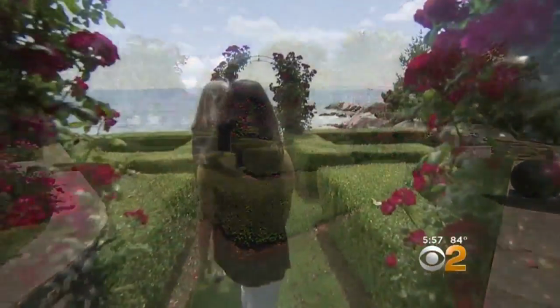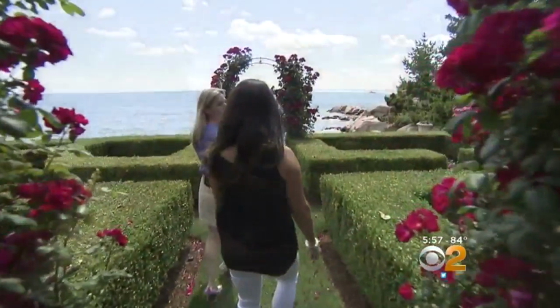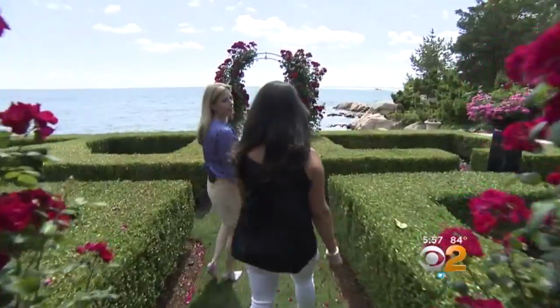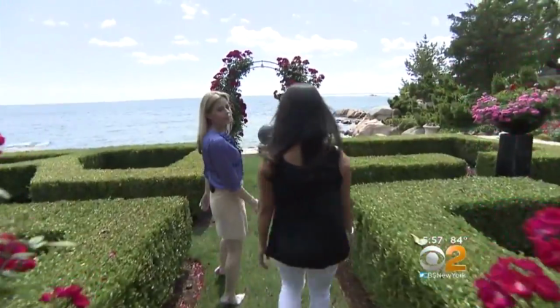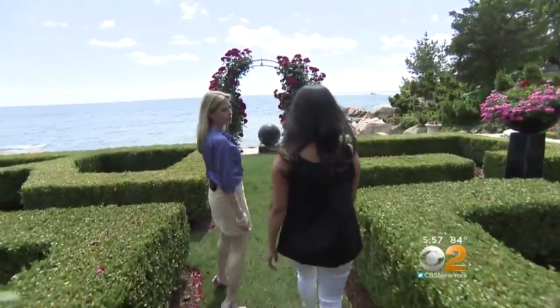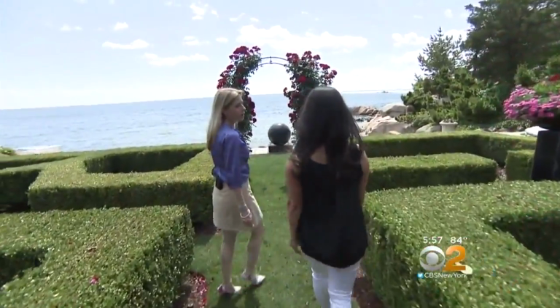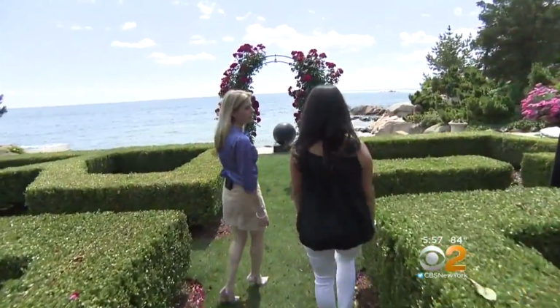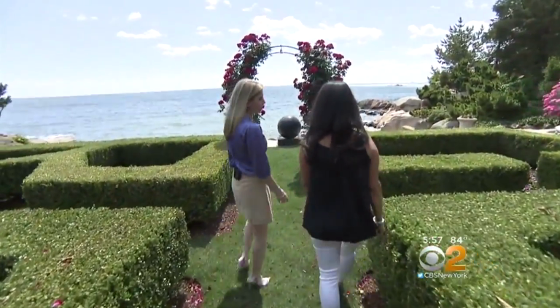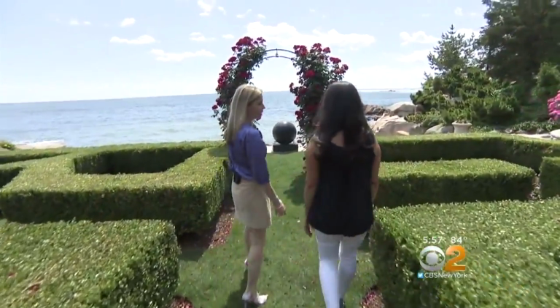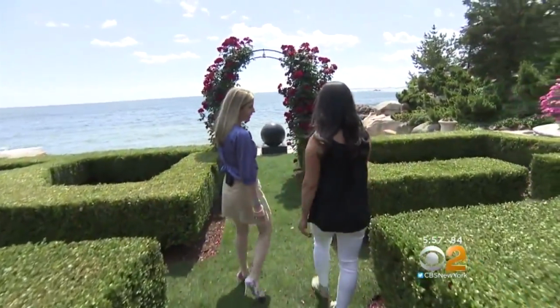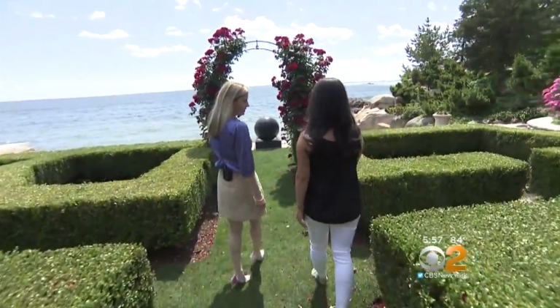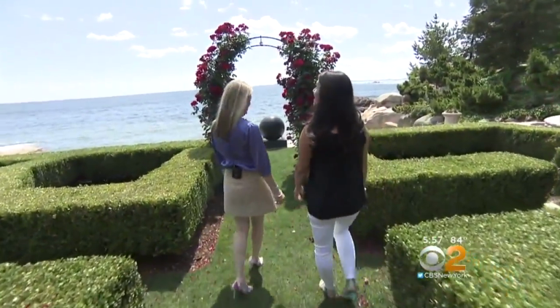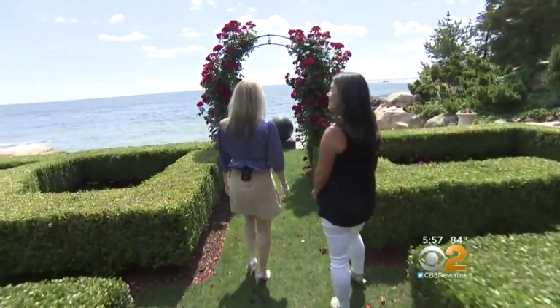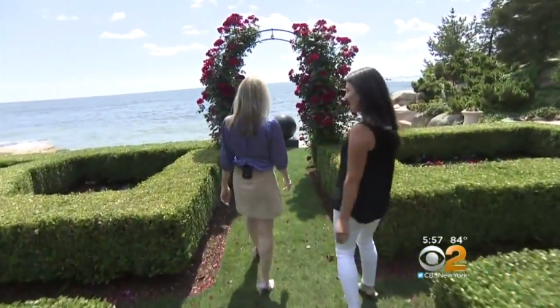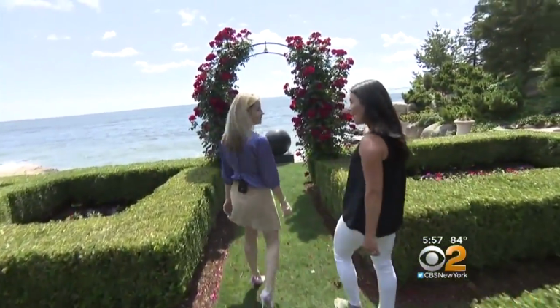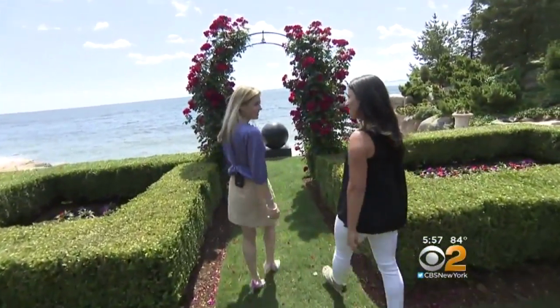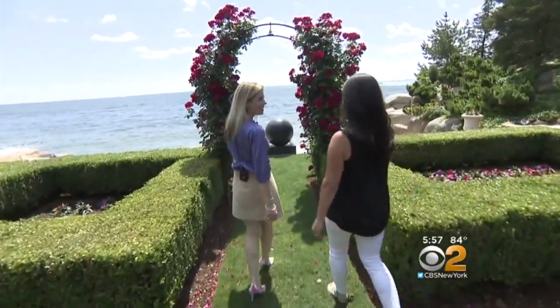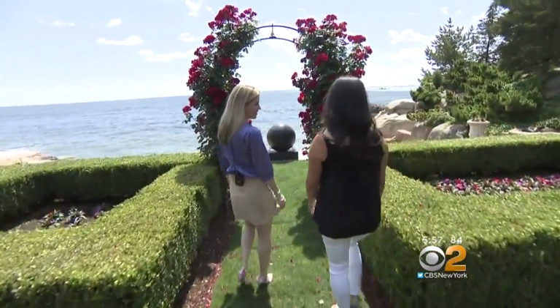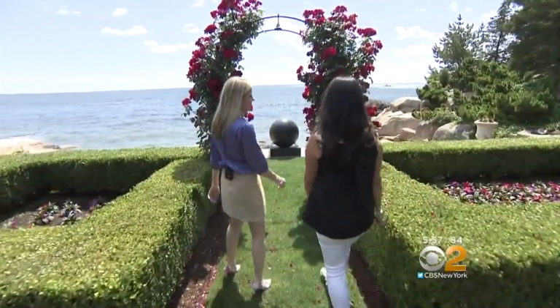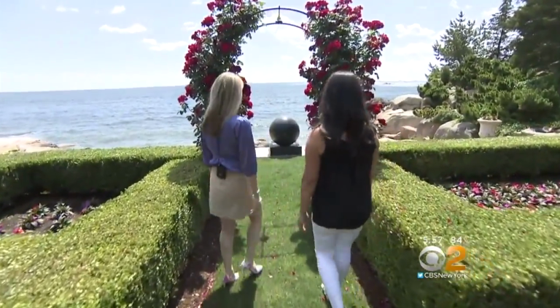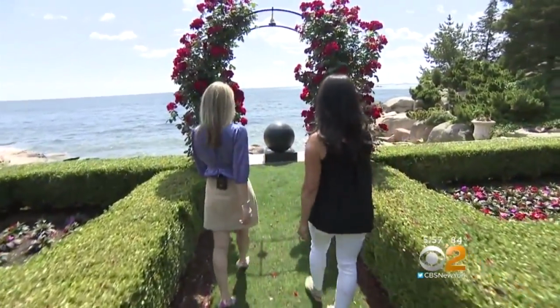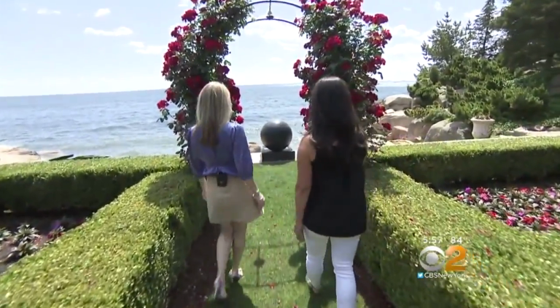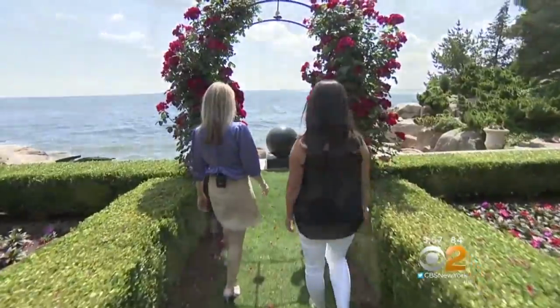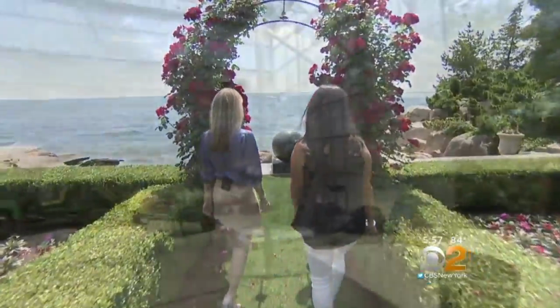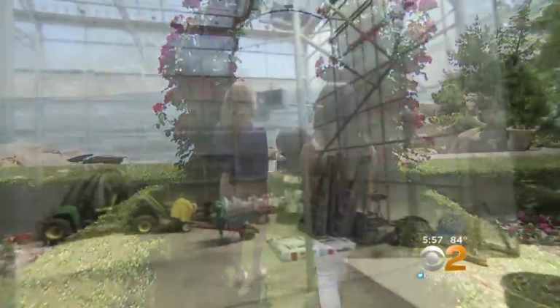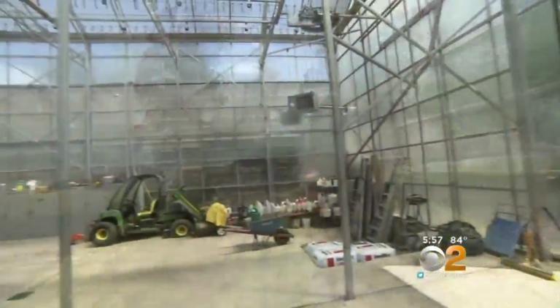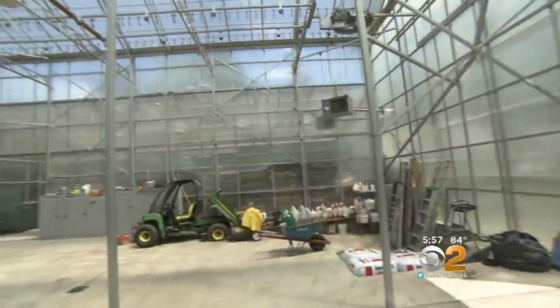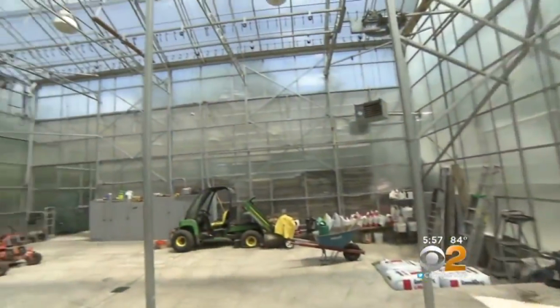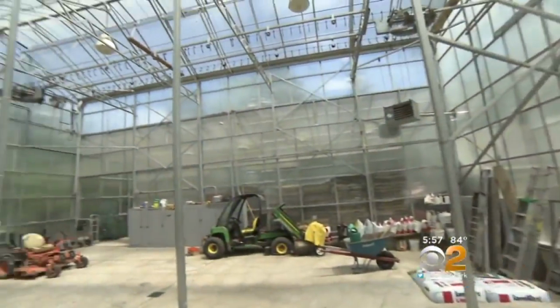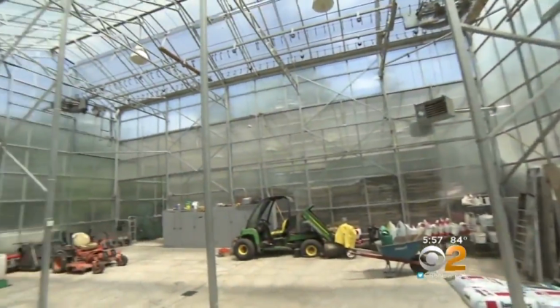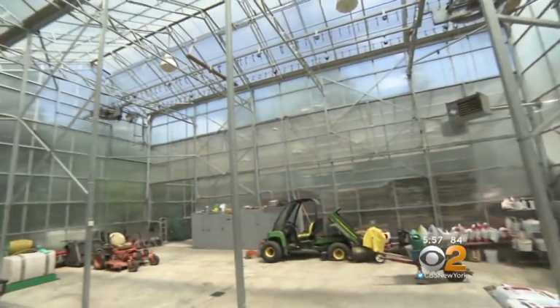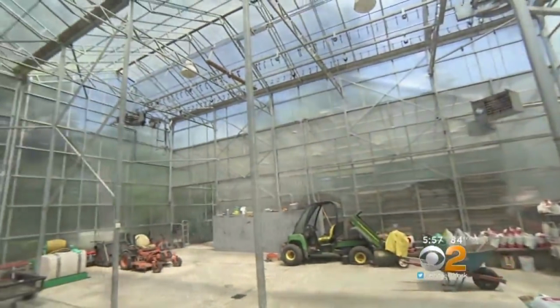They've had some major parties here — weddings and different events. And there's also a commercial greenhouse on the property.